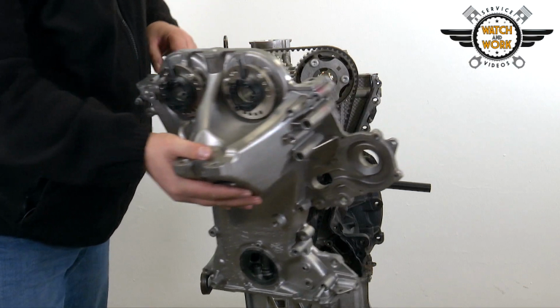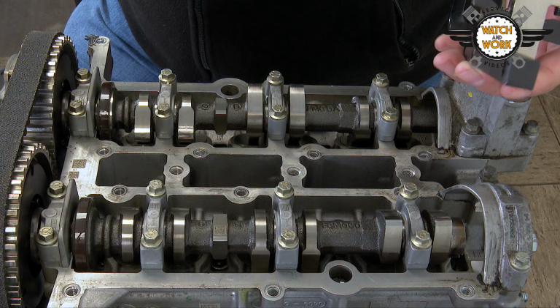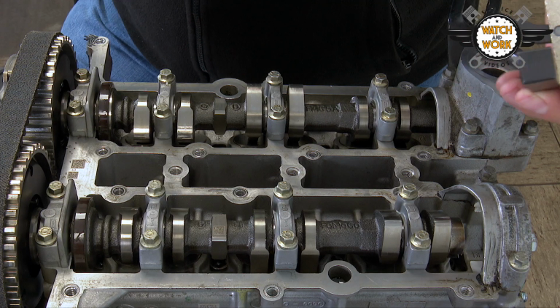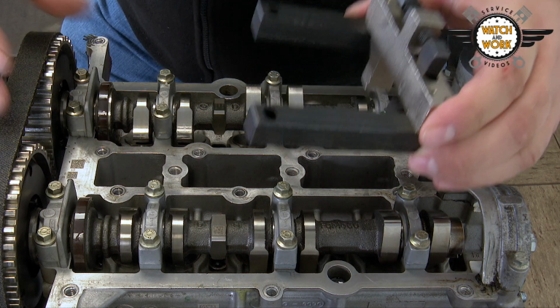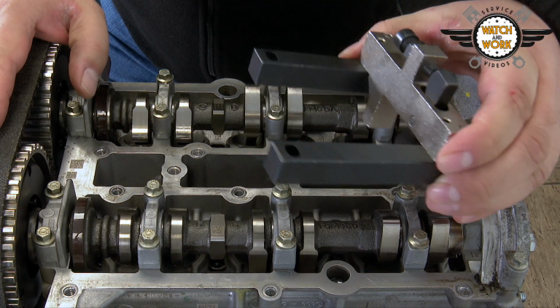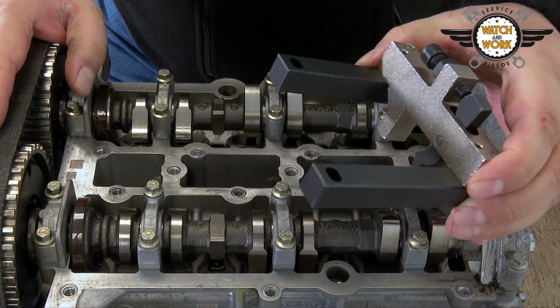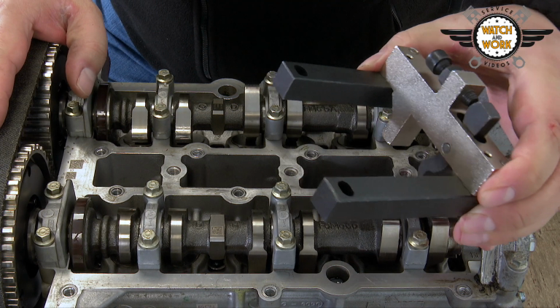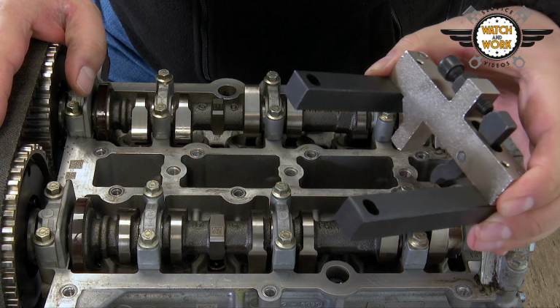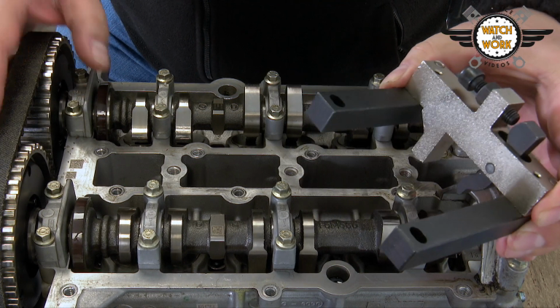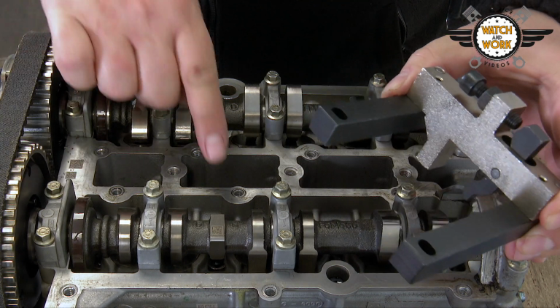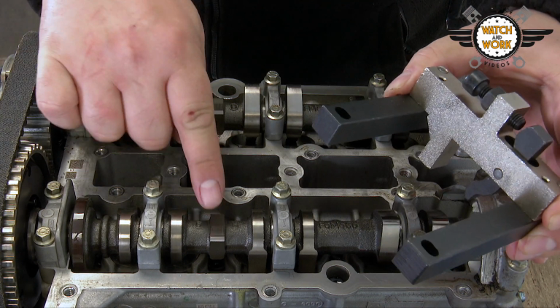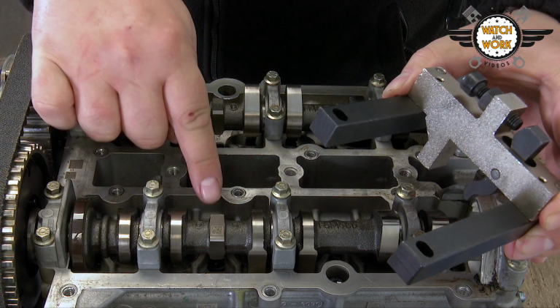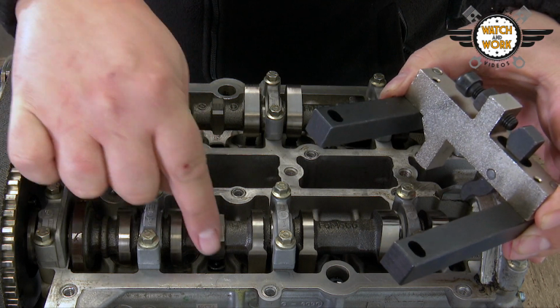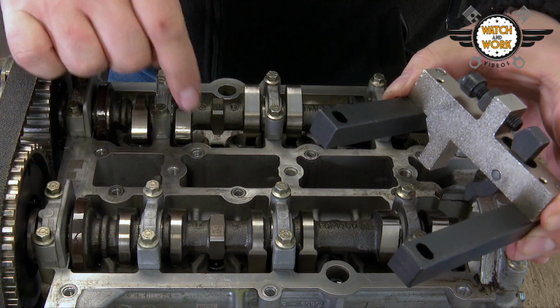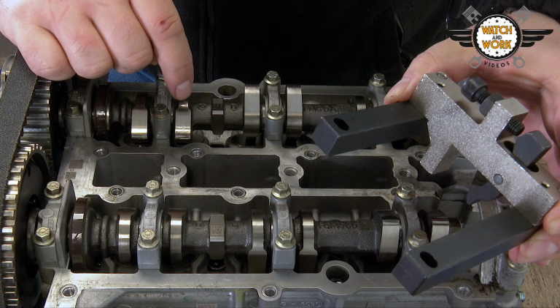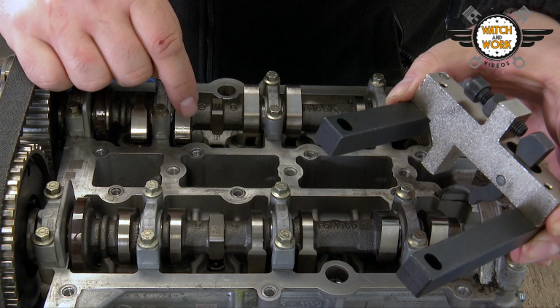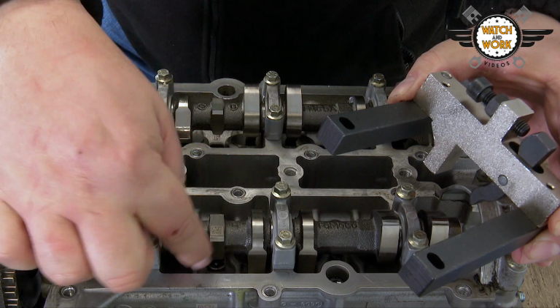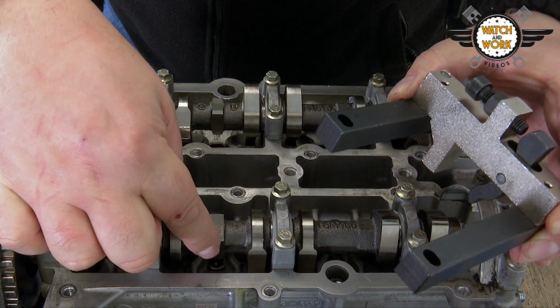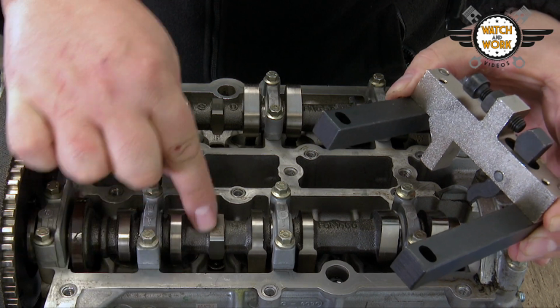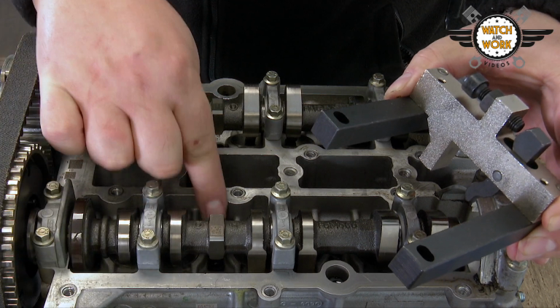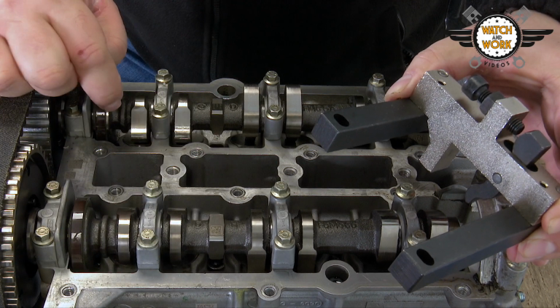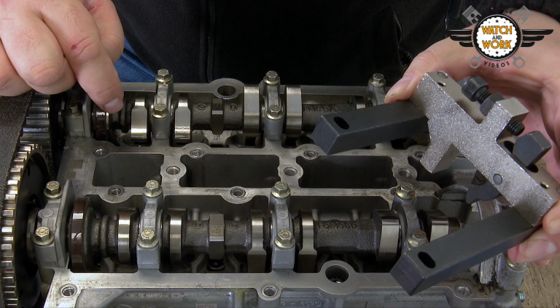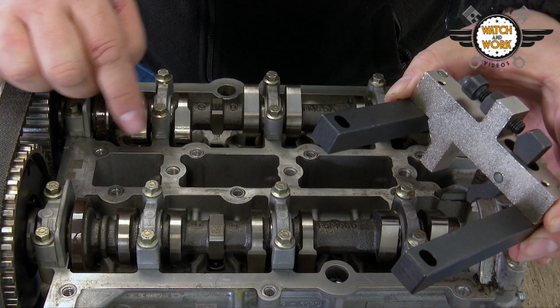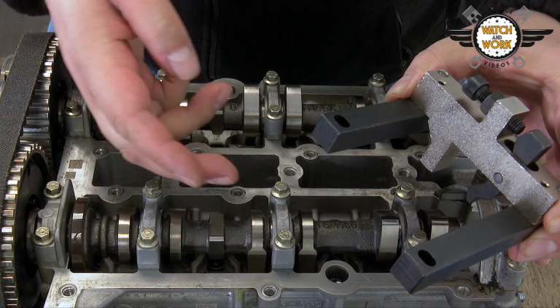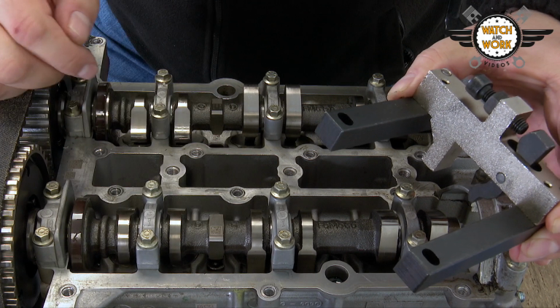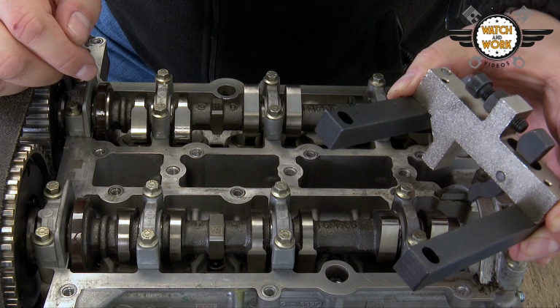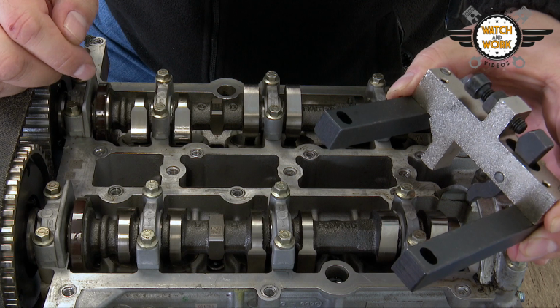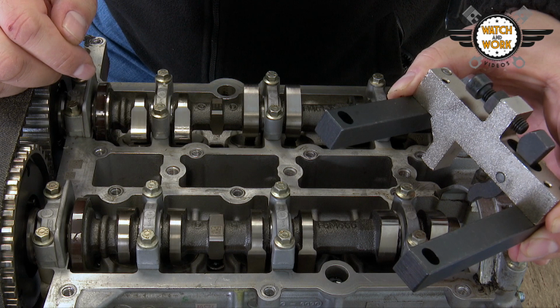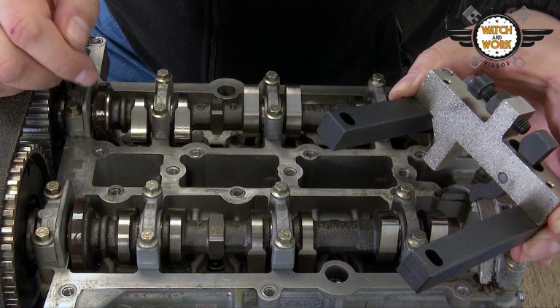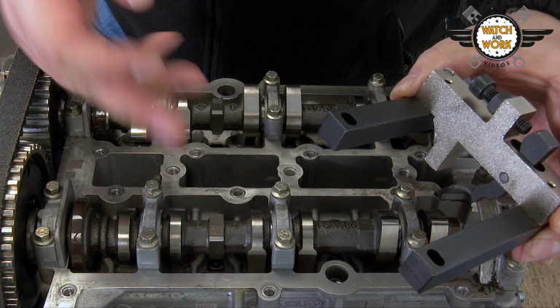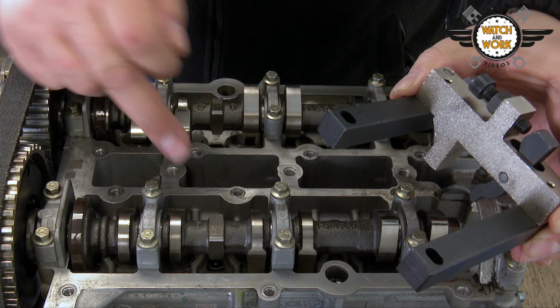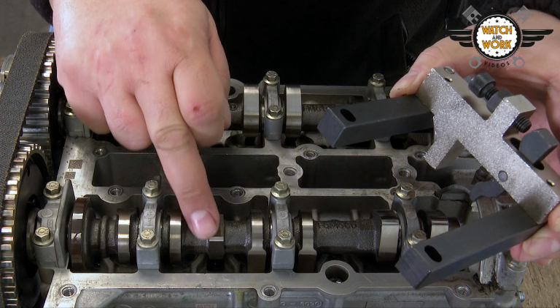Now you have to place the two locking tools on the camshafts. Watch out for the flattened faces as you do this. We have three such flat faces here. If you were to fit the tool the wrong way around, or if the camshaft was out of position, there would be a curved face here instead.